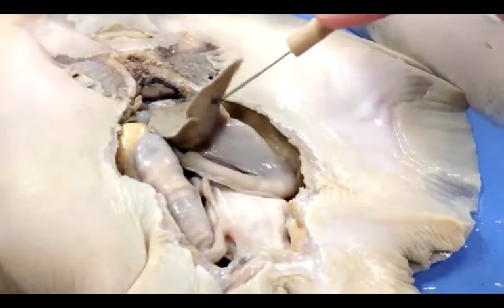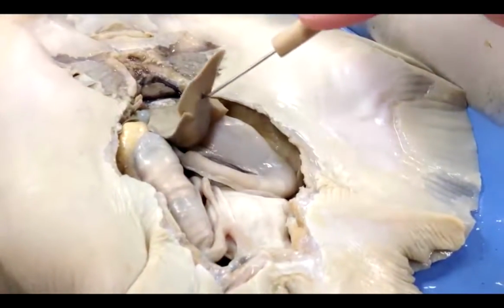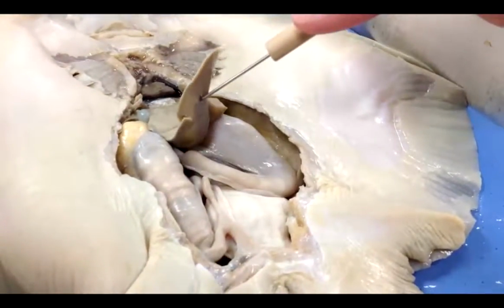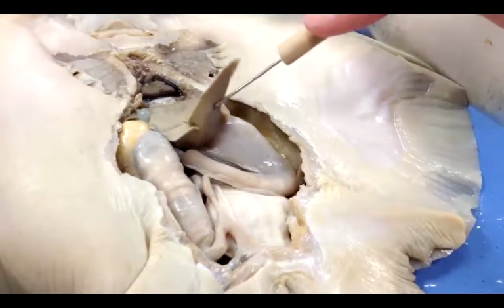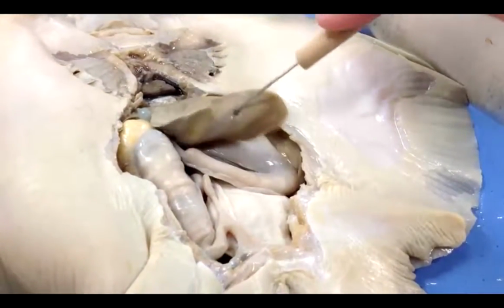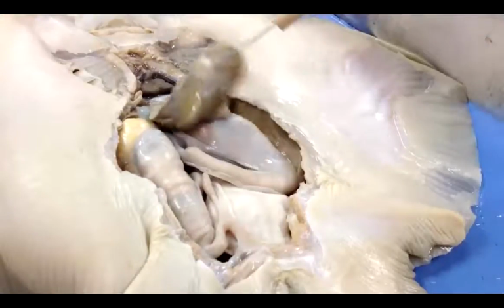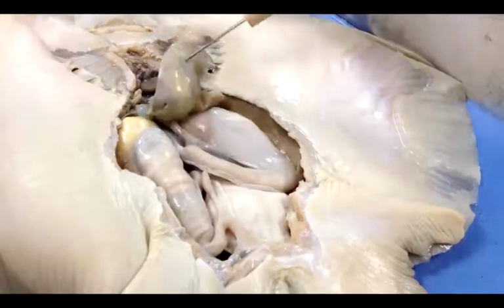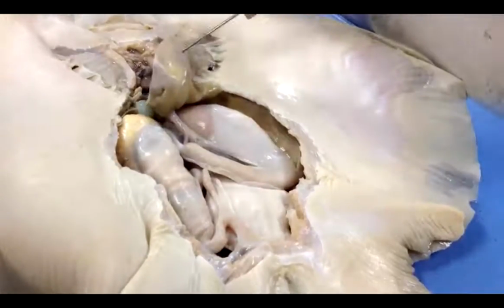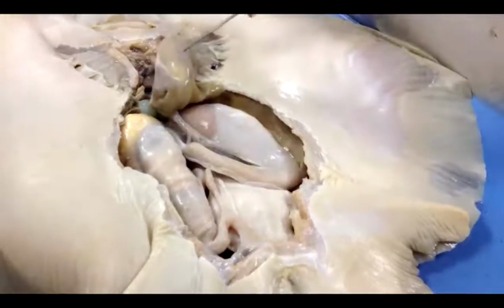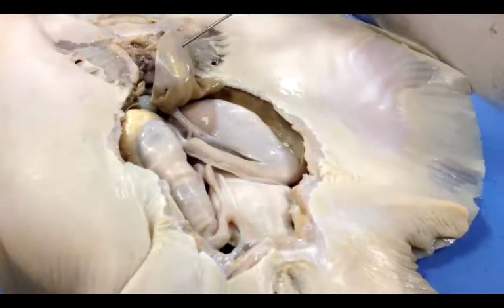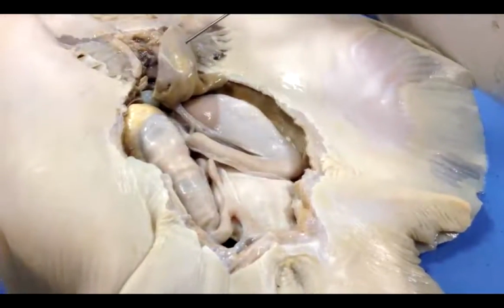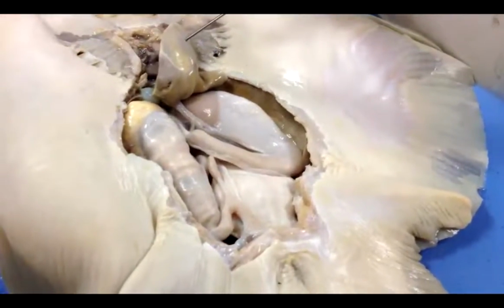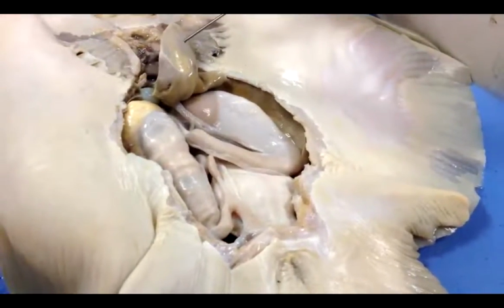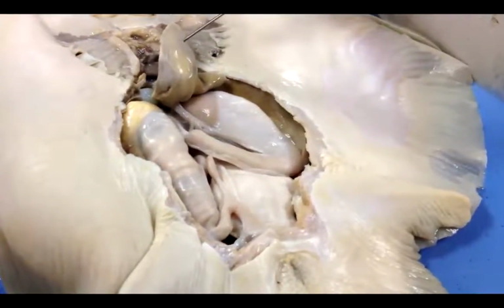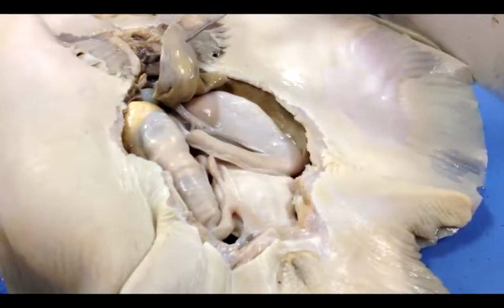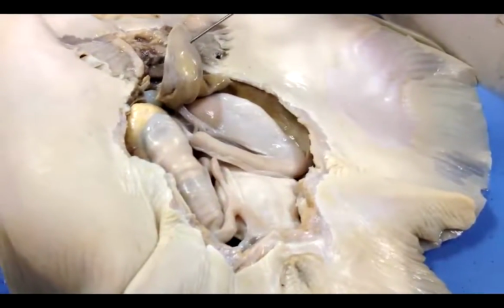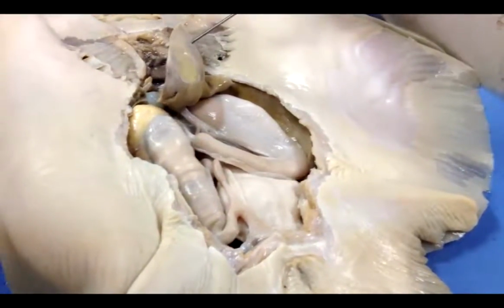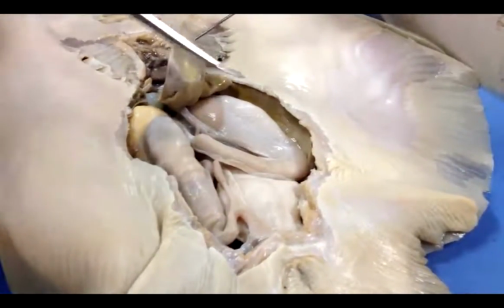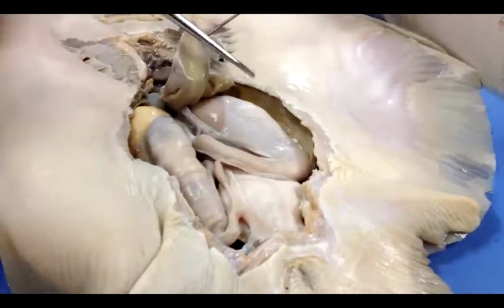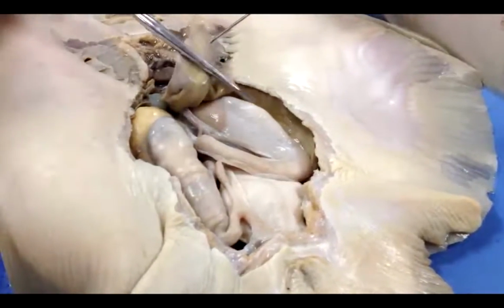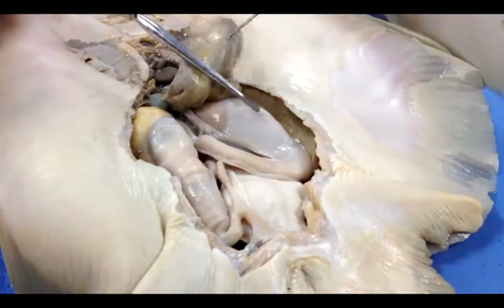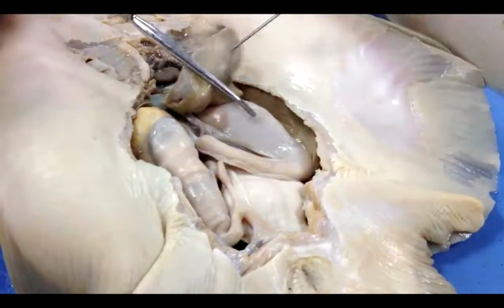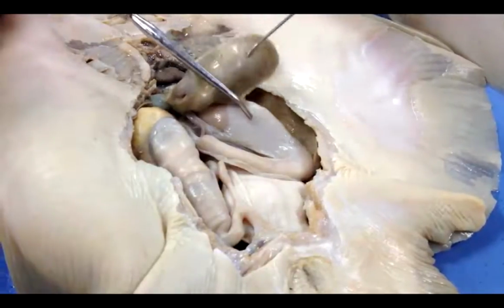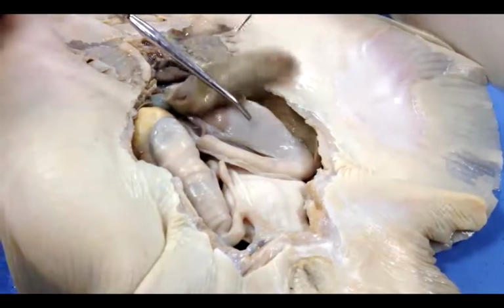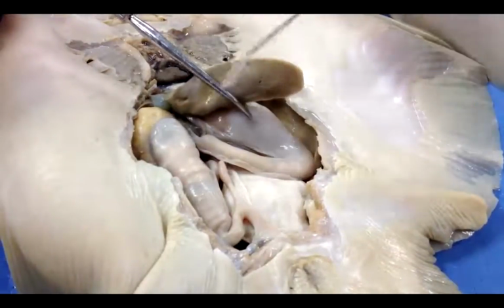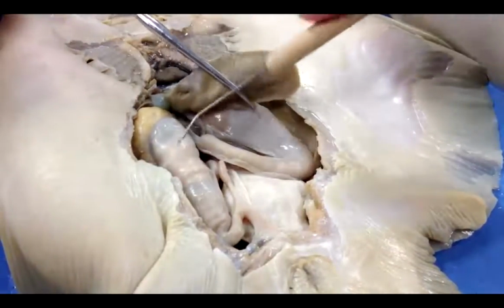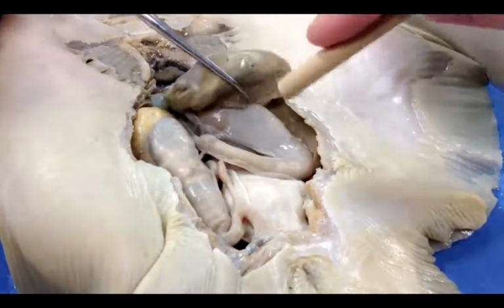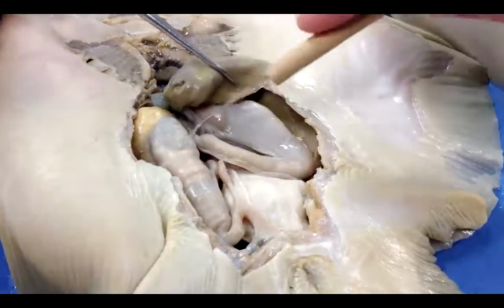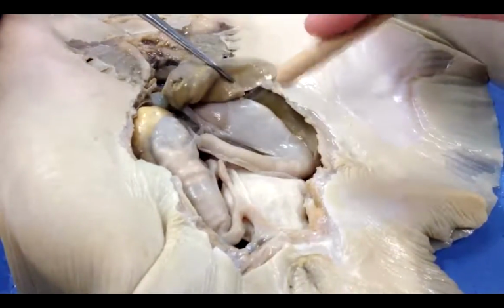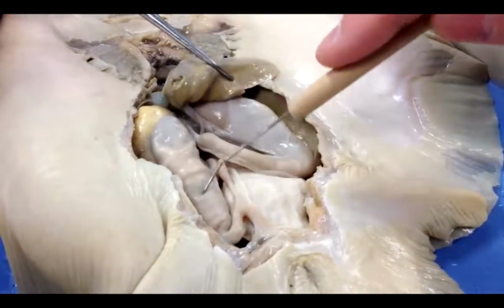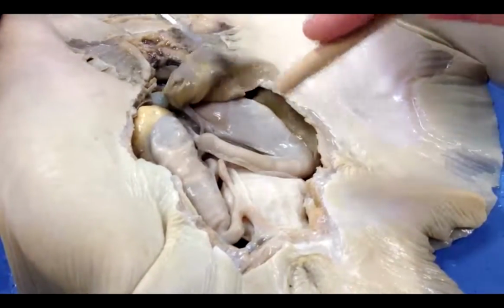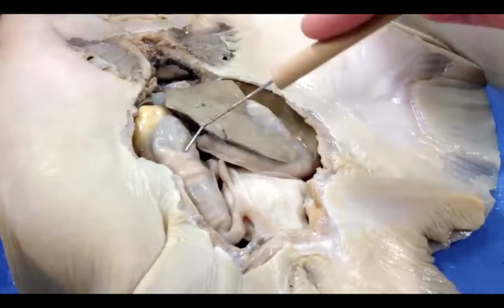This is the cardiac stomach right here, and that grinds and helps digest food. This is the pyloric stomach and that digests food.